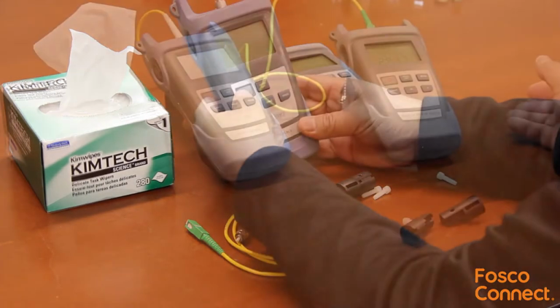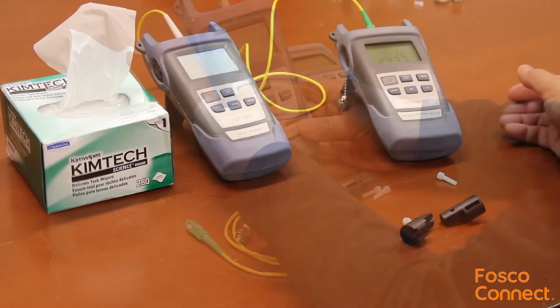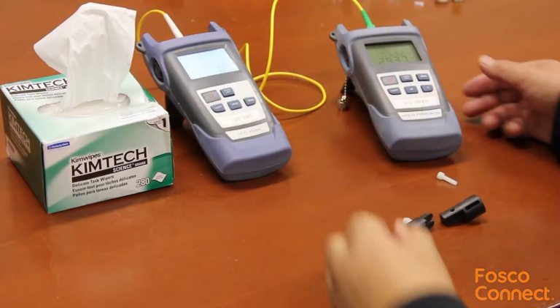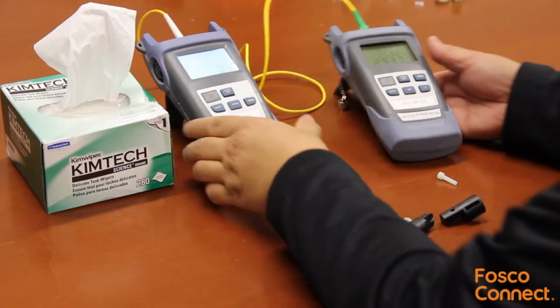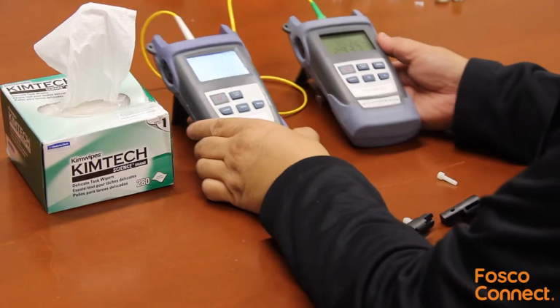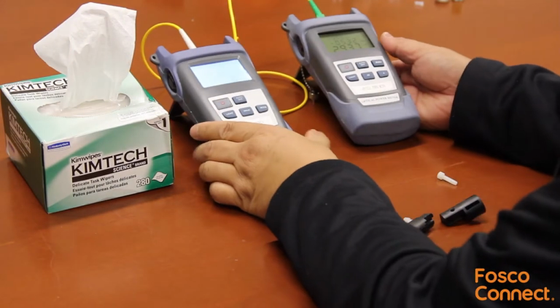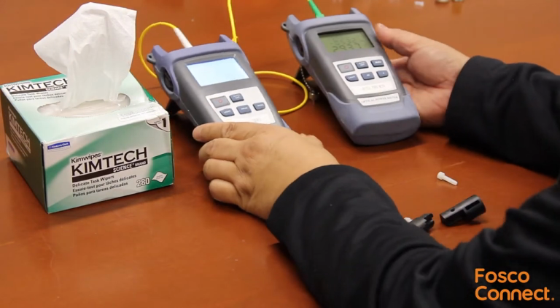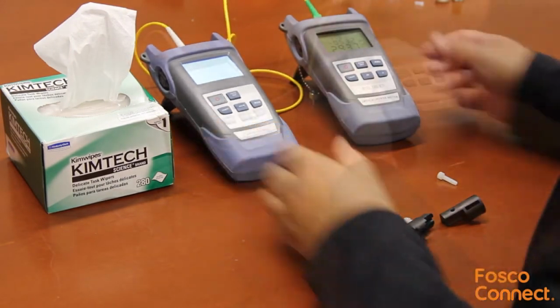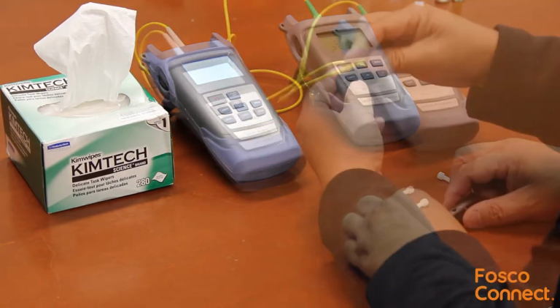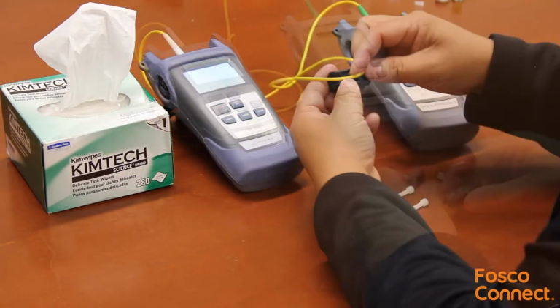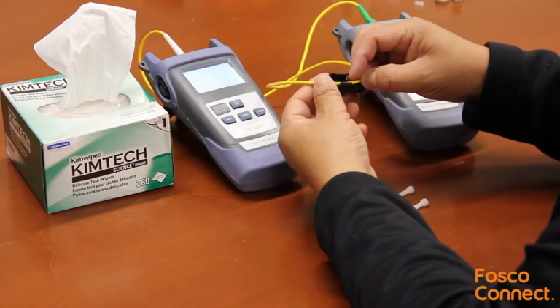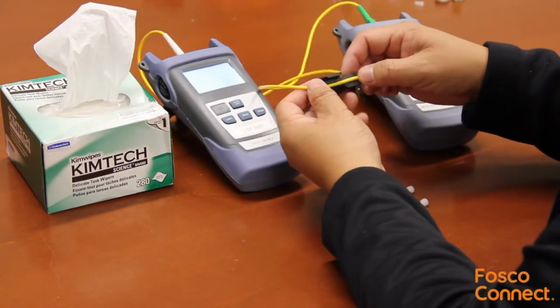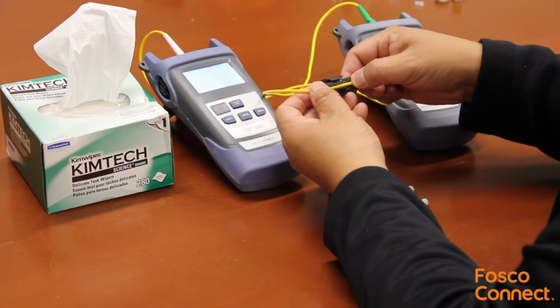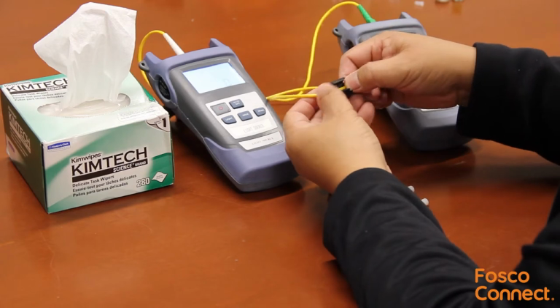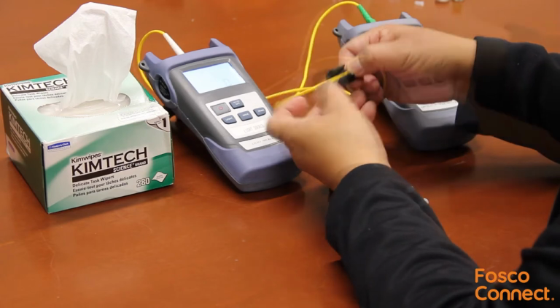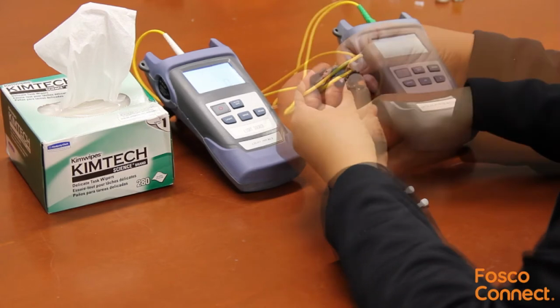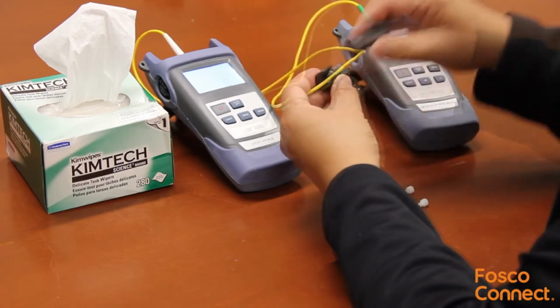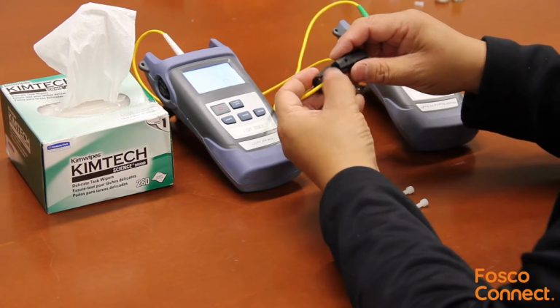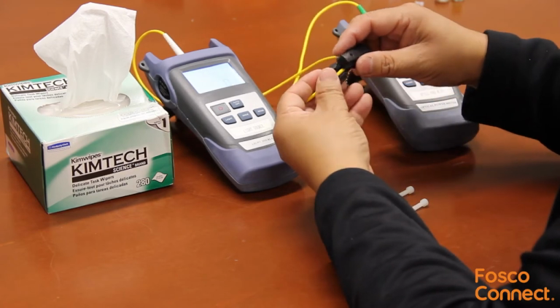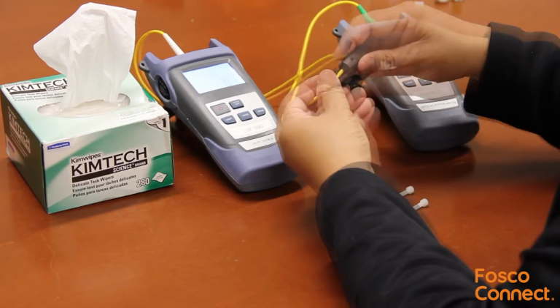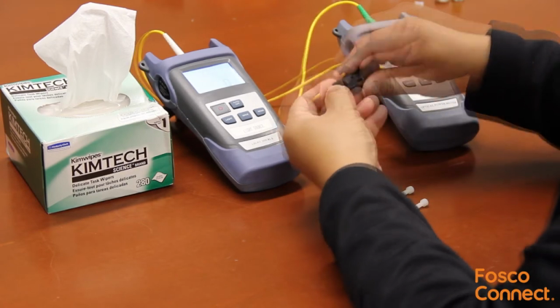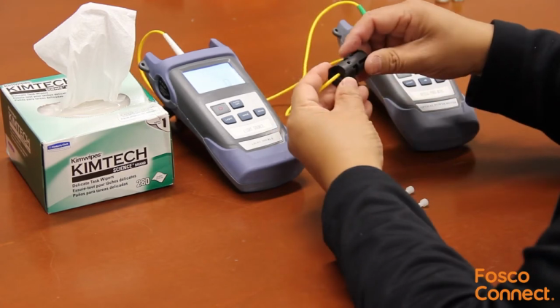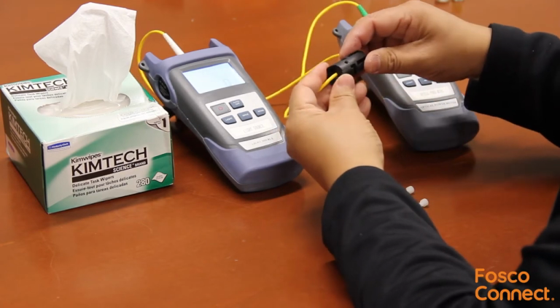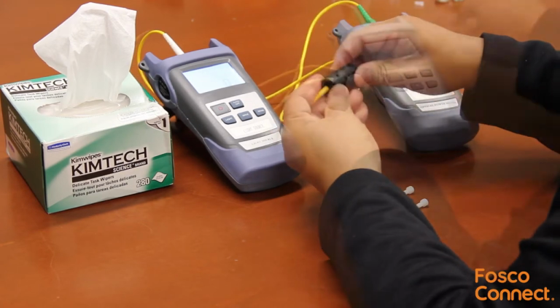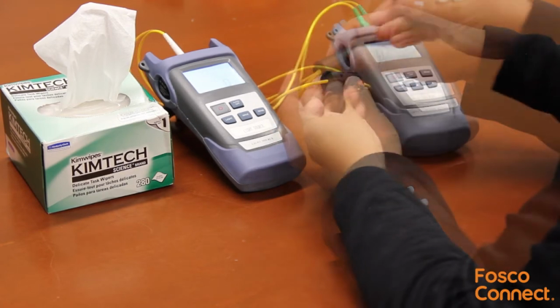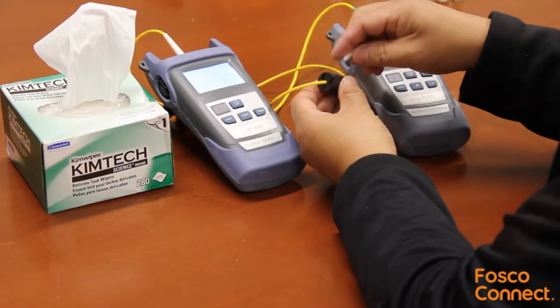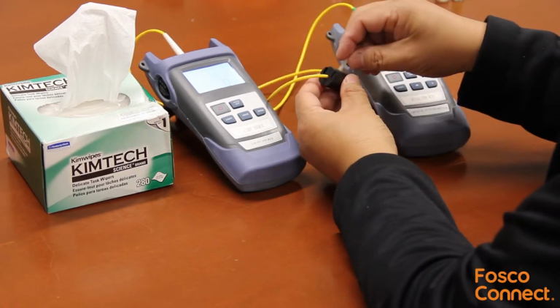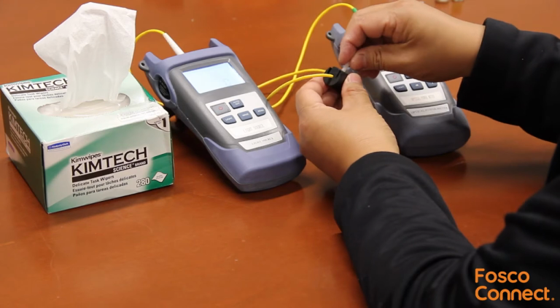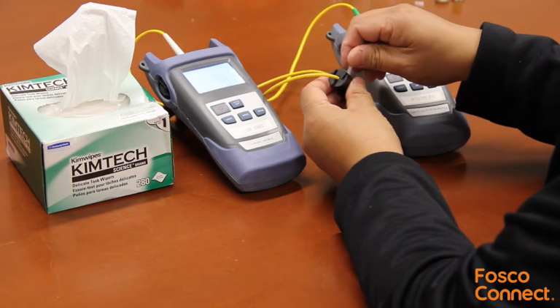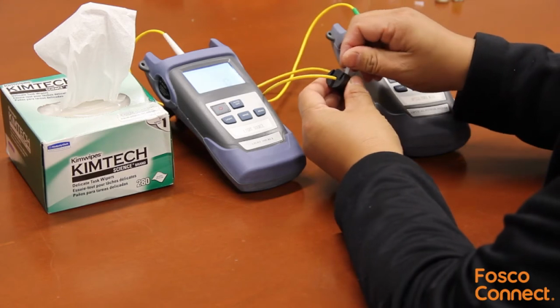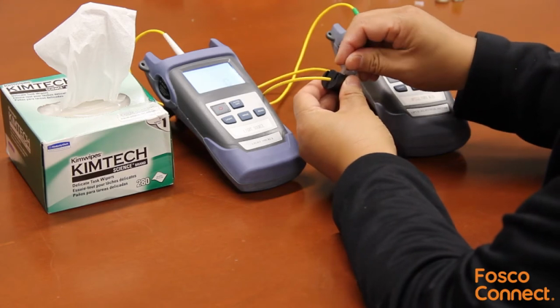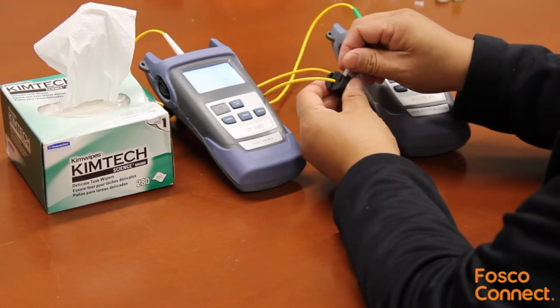We have a light source and power meter to show you how it's used. We'll insert the cable jacket into one half and then slide the second half on. Now install the two screws using a screwdriver.